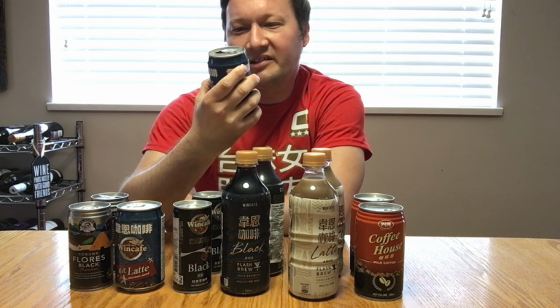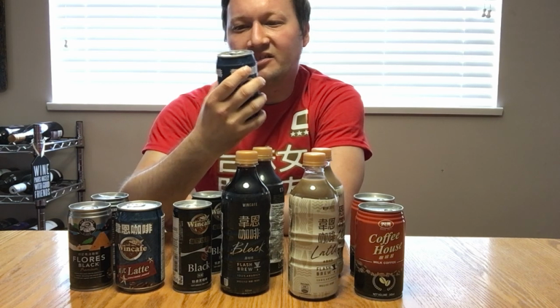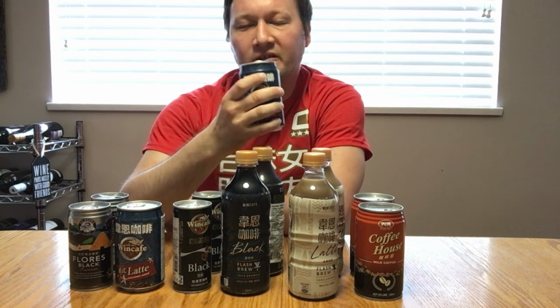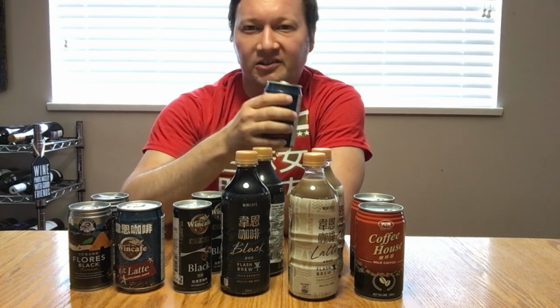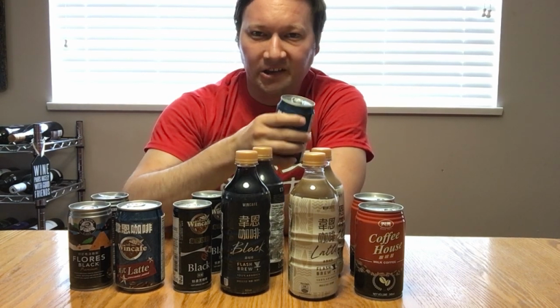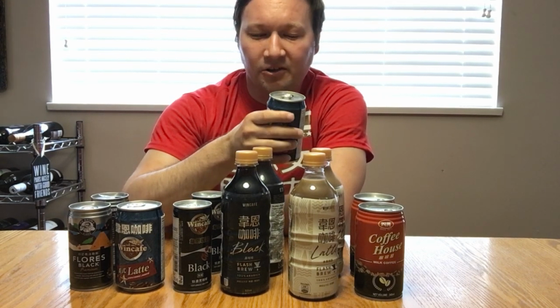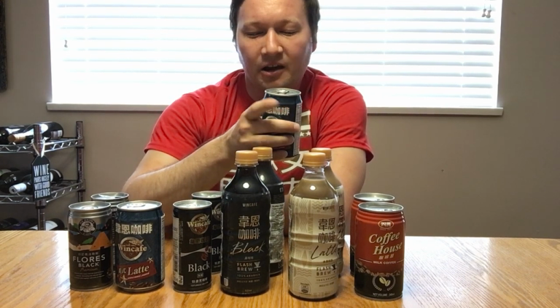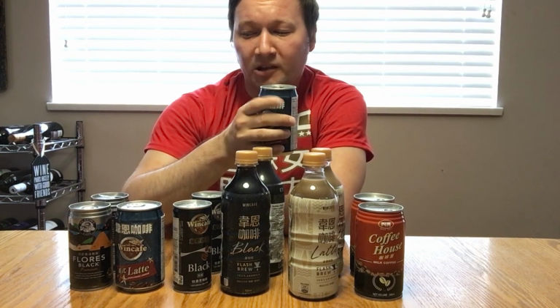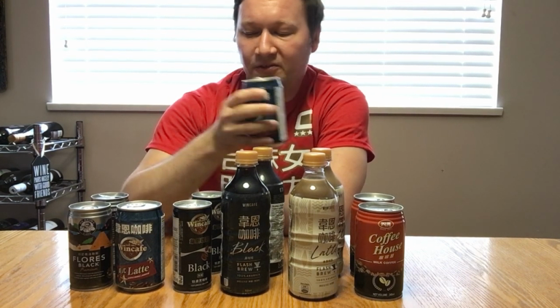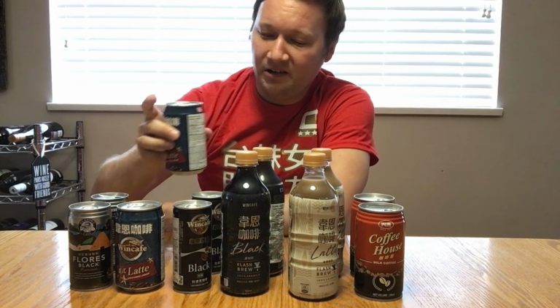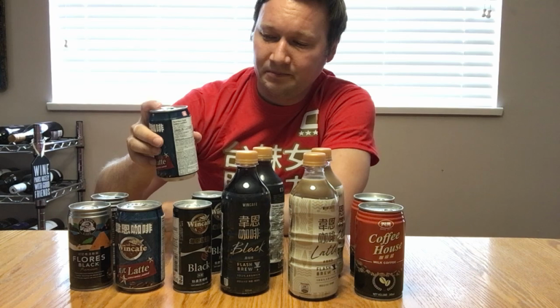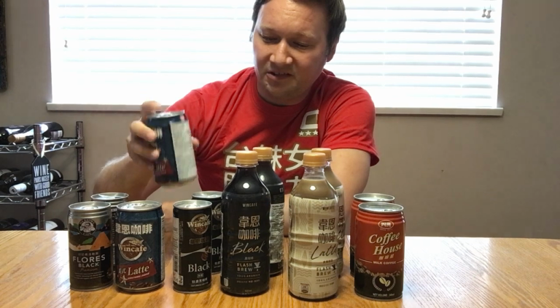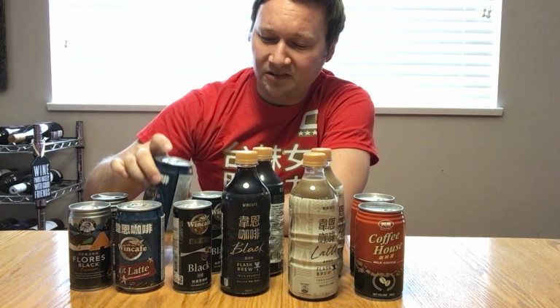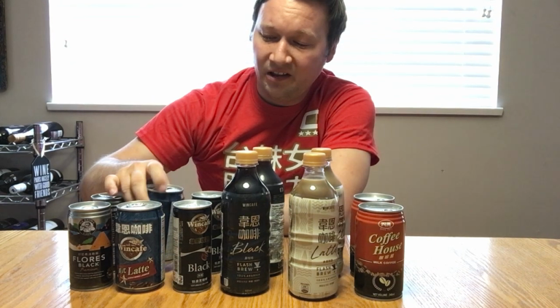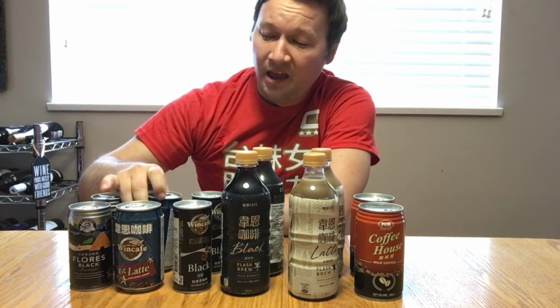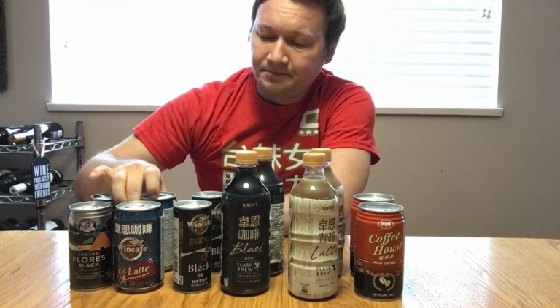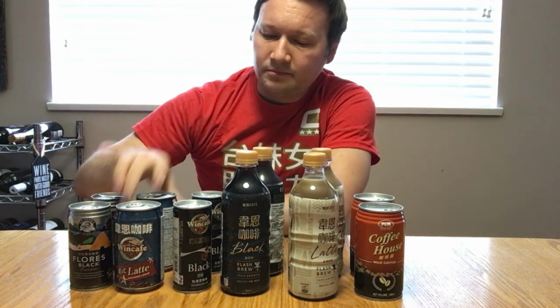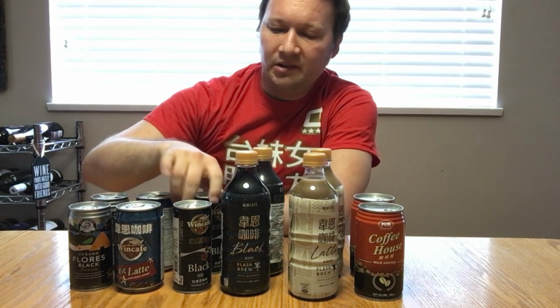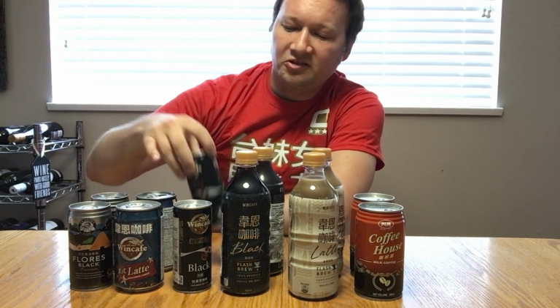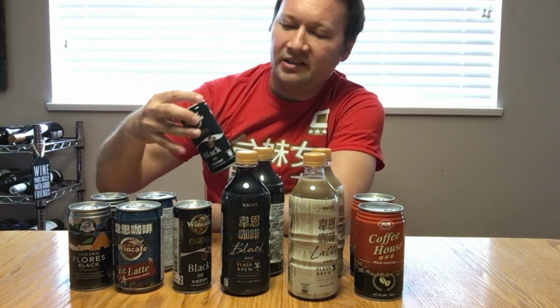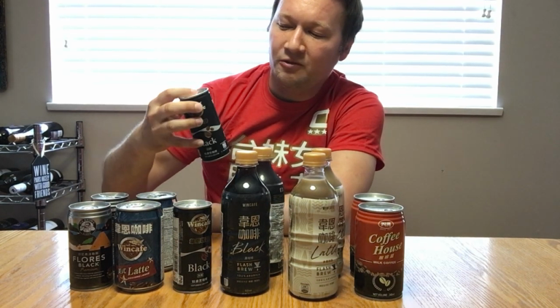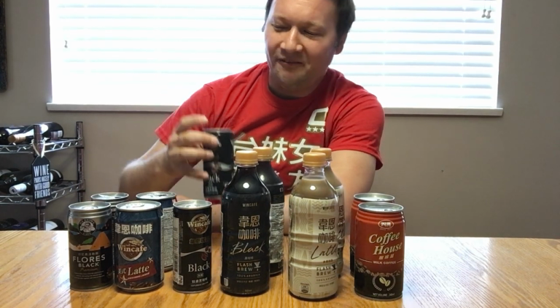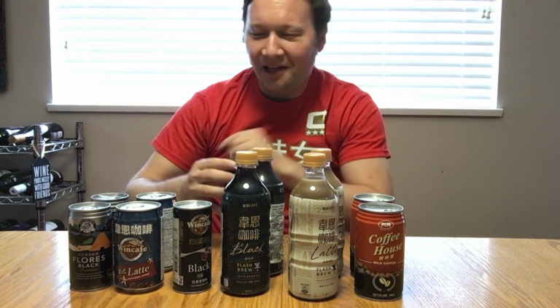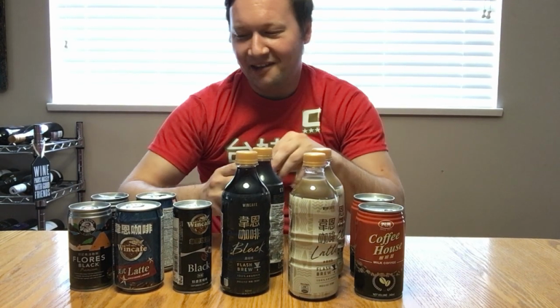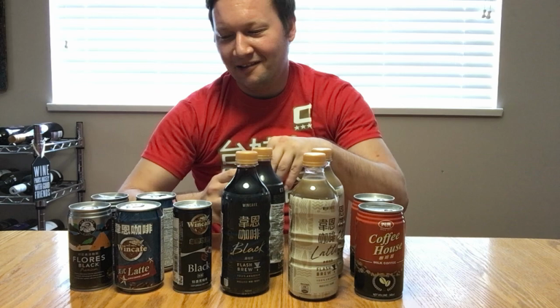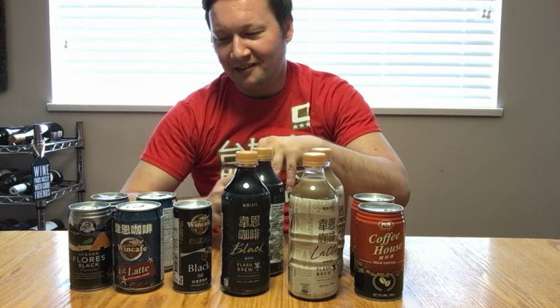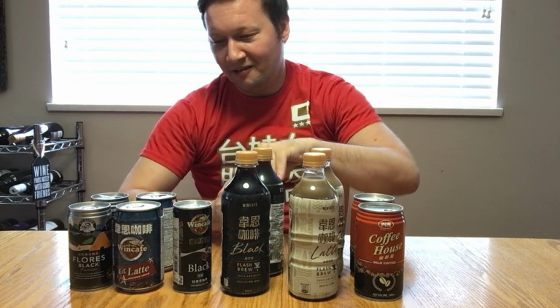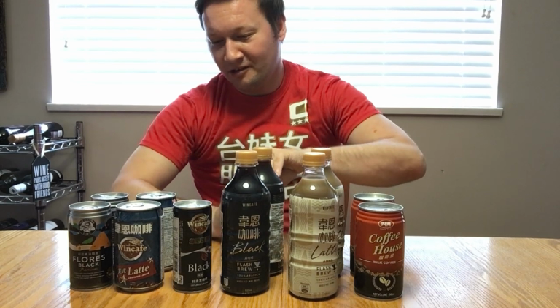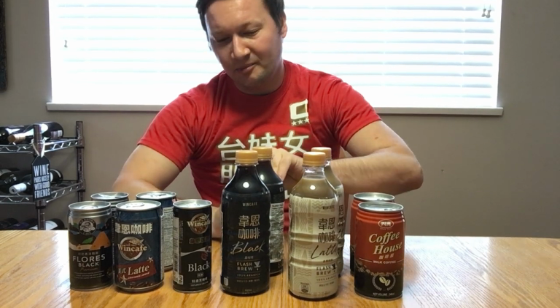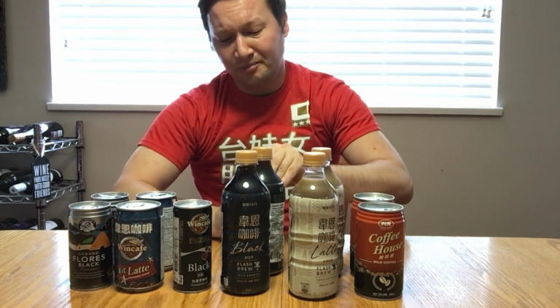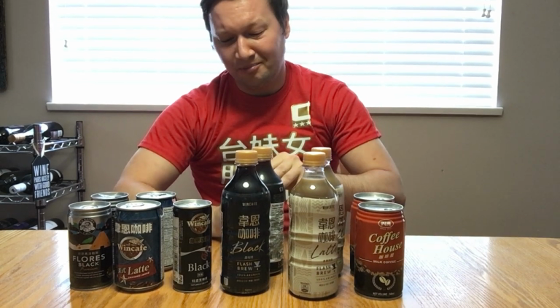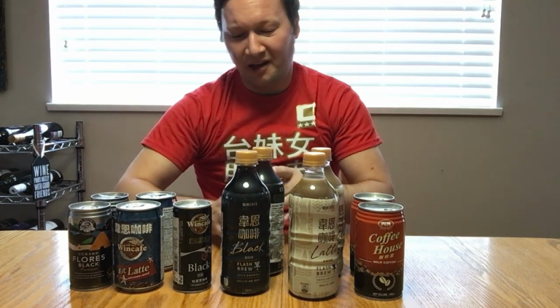Actually, this is quite interesting — it has green tea extract. So far, this is pretty solid. Let's try the Wind Cafe Black and see how it compares to the Mr. Brown Black.